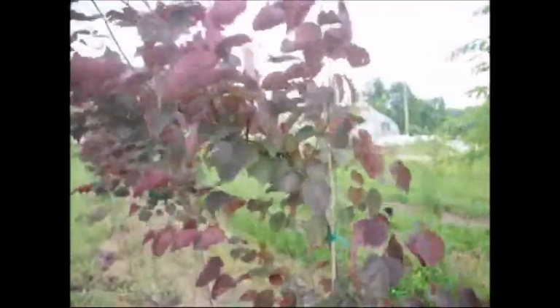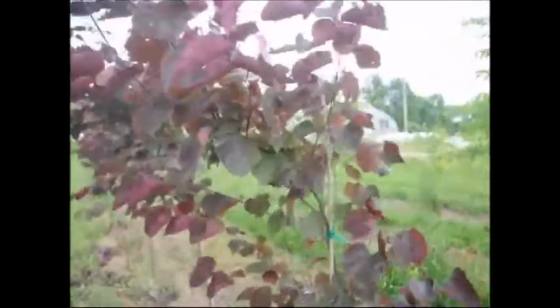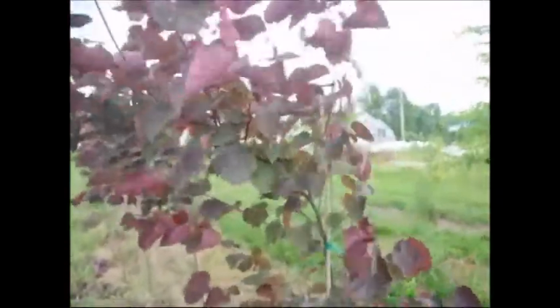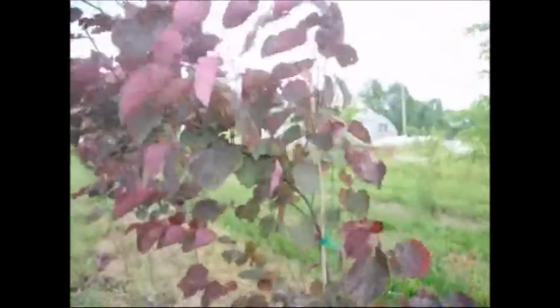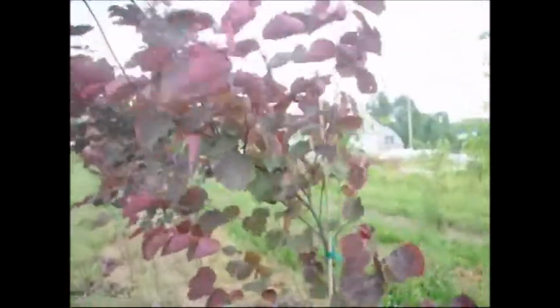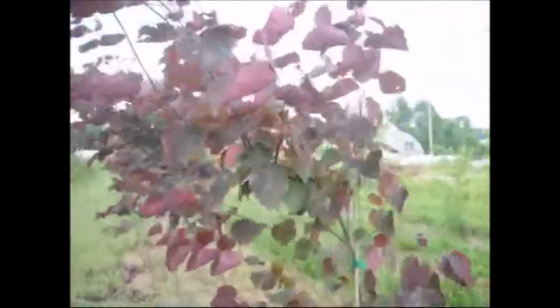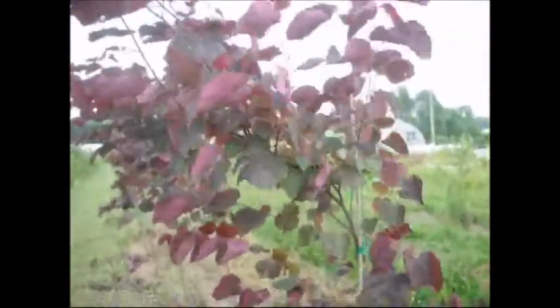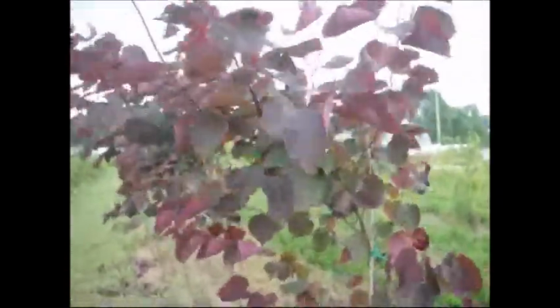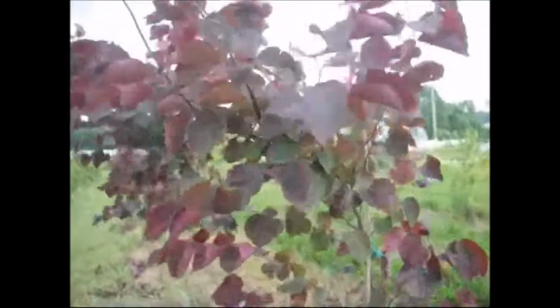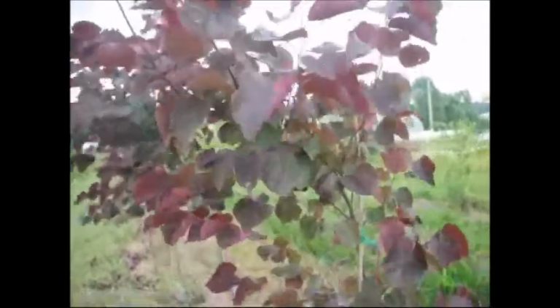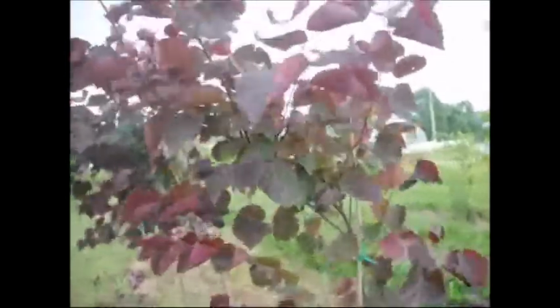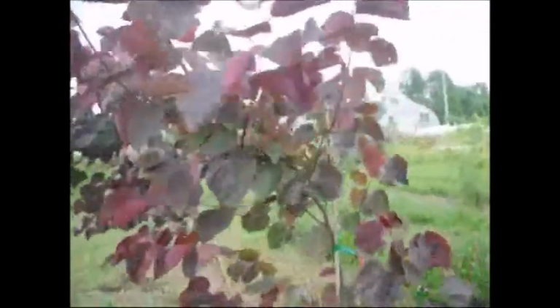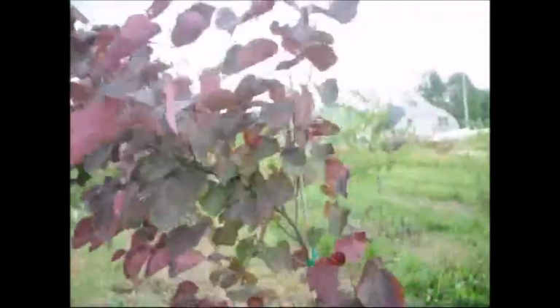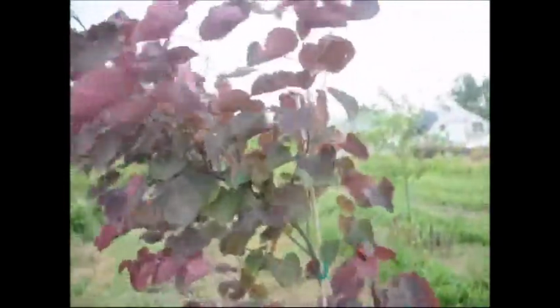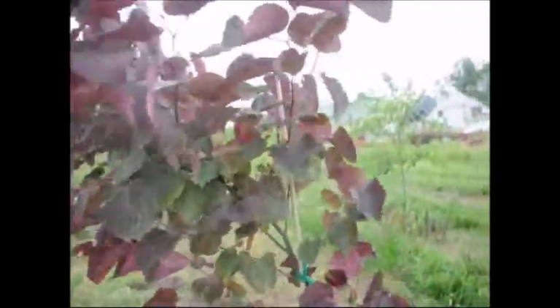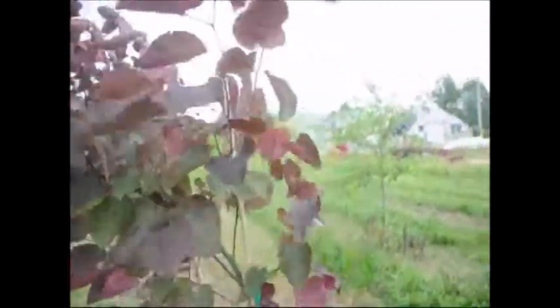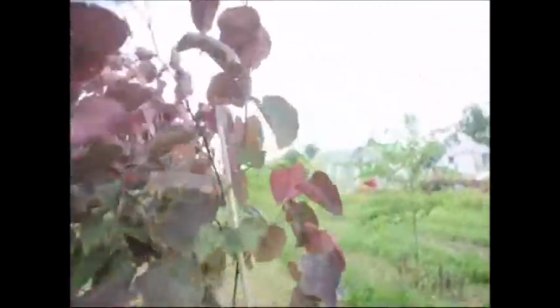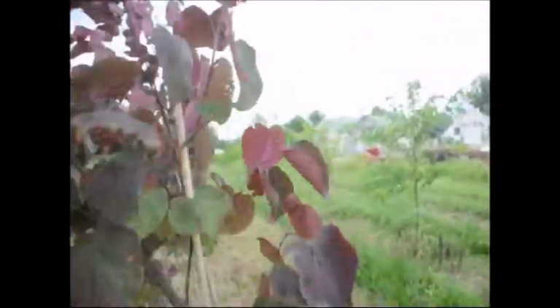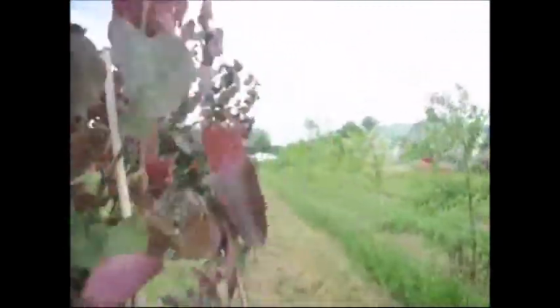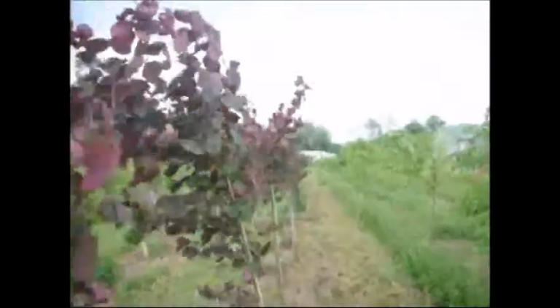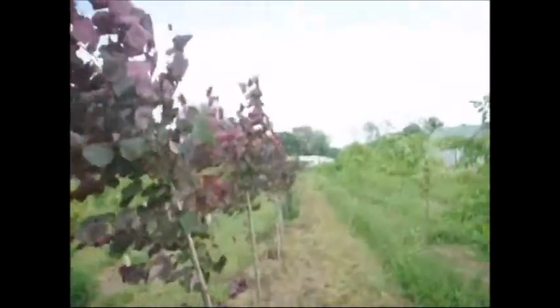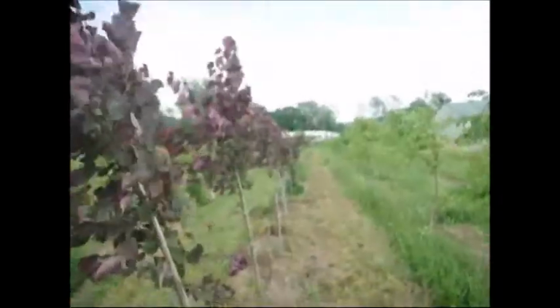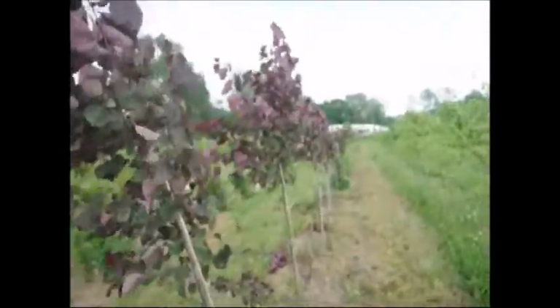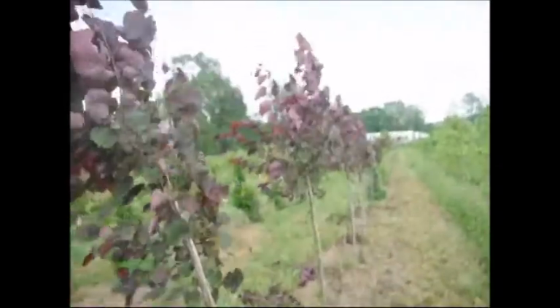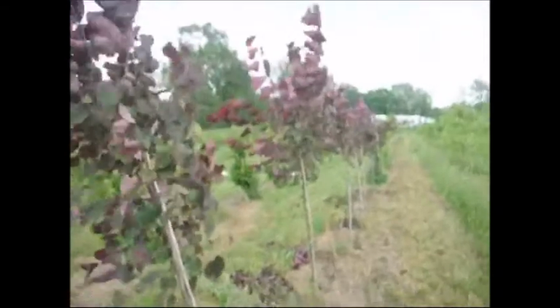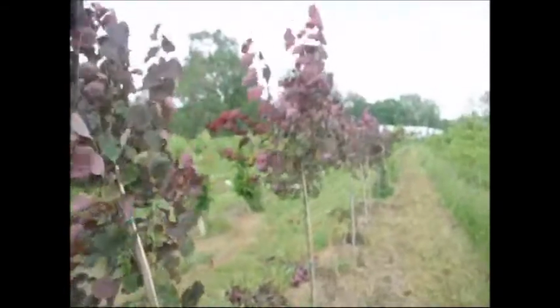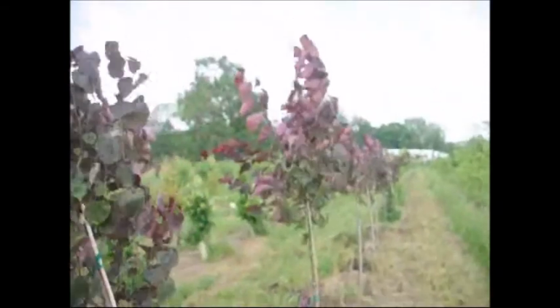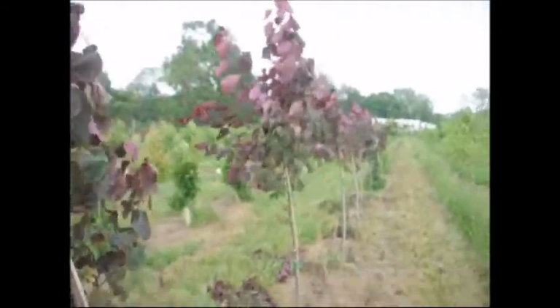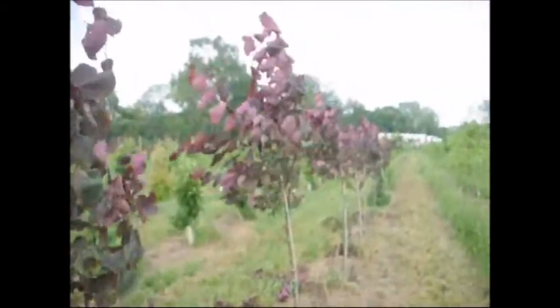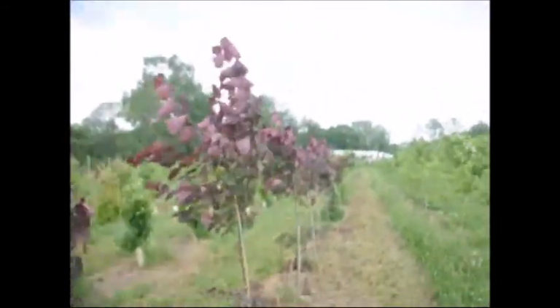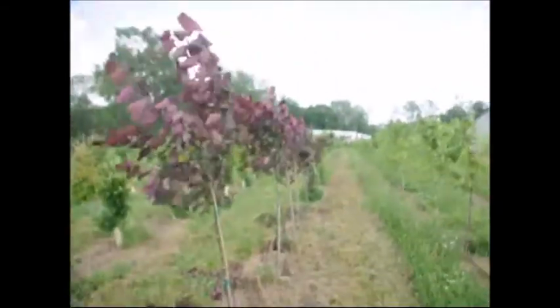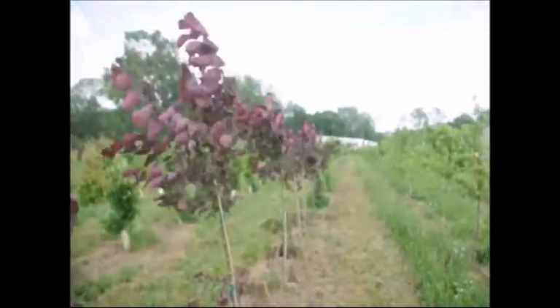We have a whole bunch of these — this is just one little section. We had 400 that we planted at a time and we just didn't have enough space for them in the field, so this is just a small section because I didn't want to throw them out.